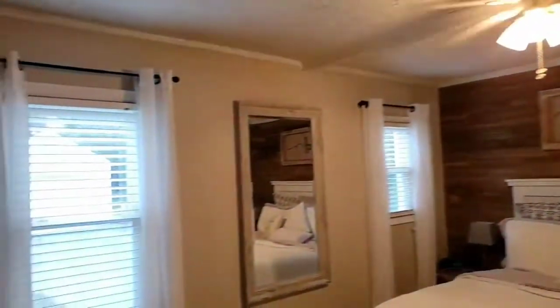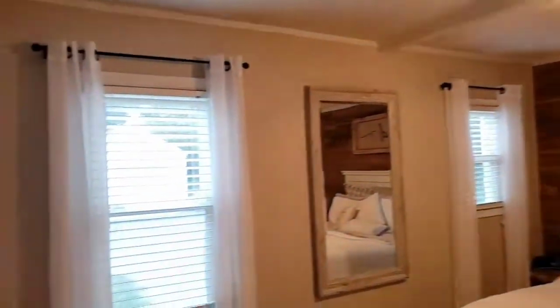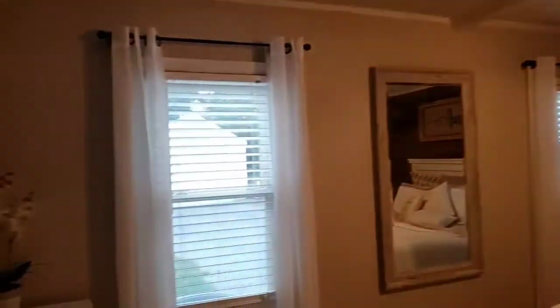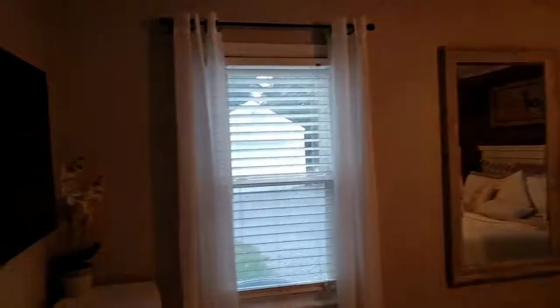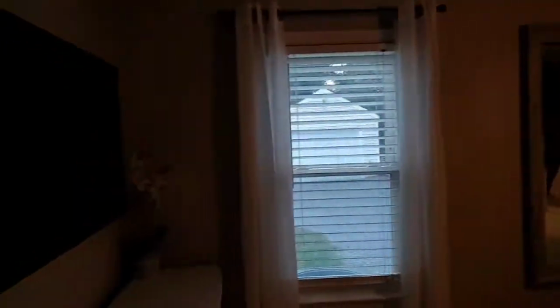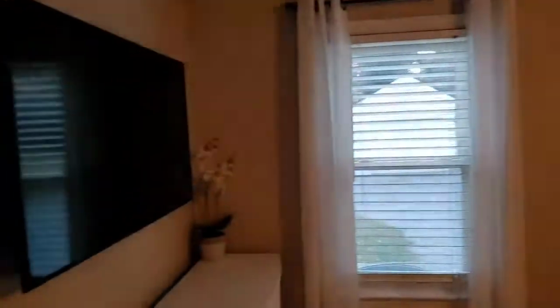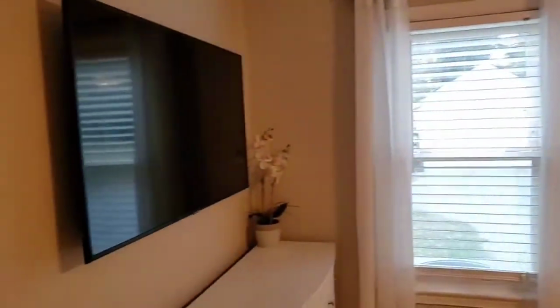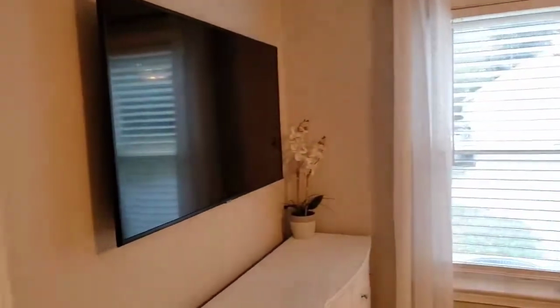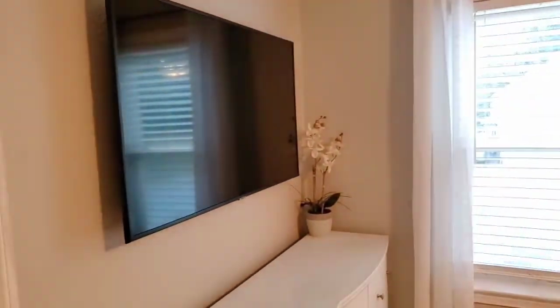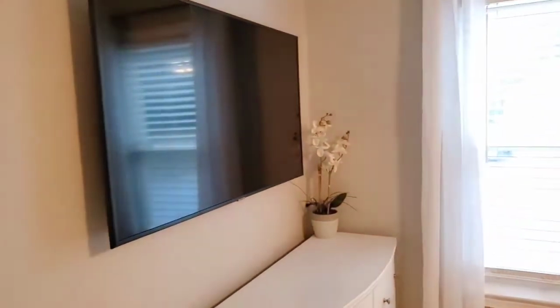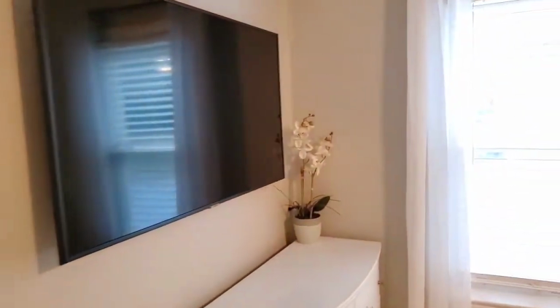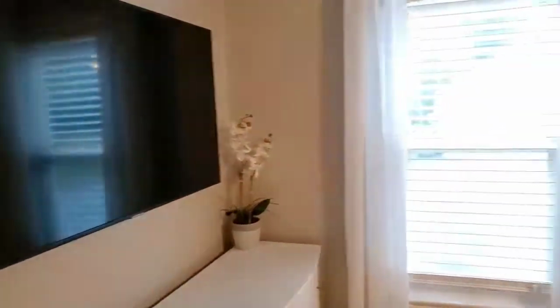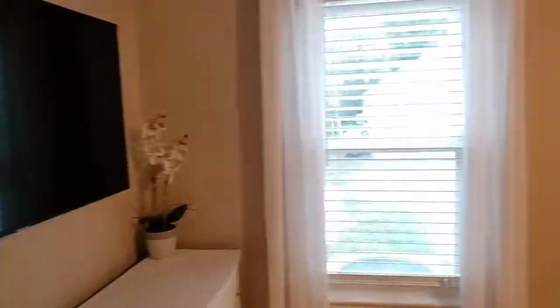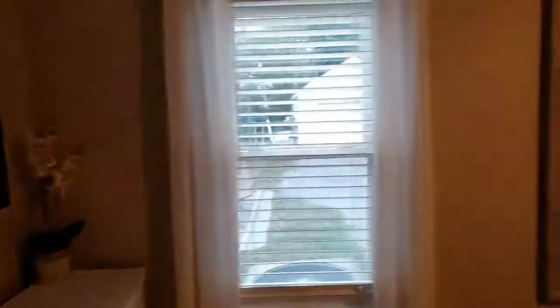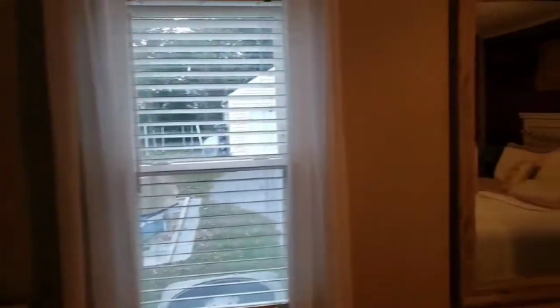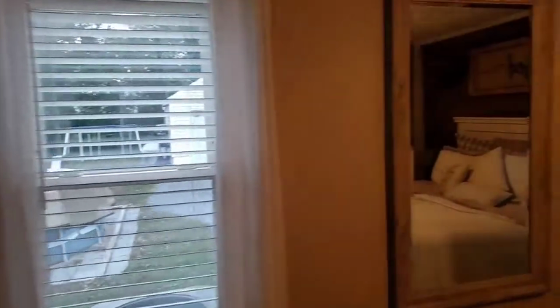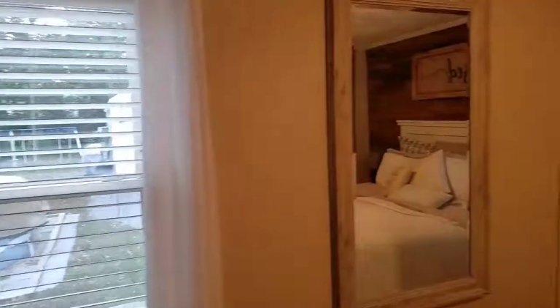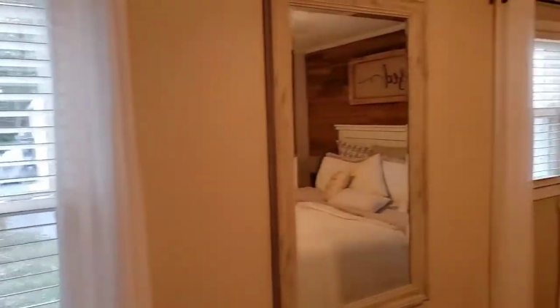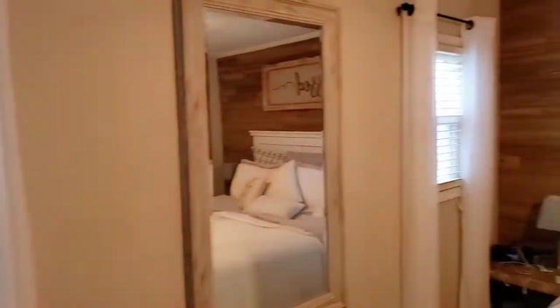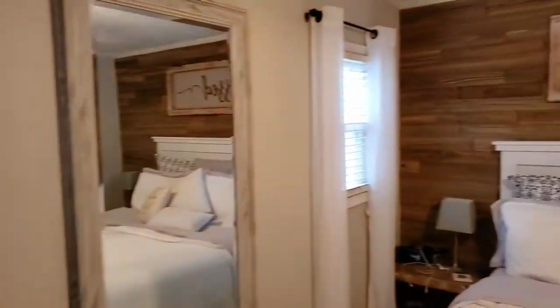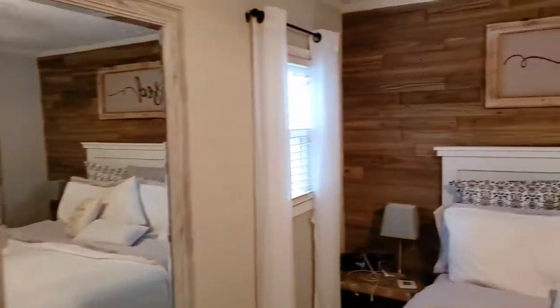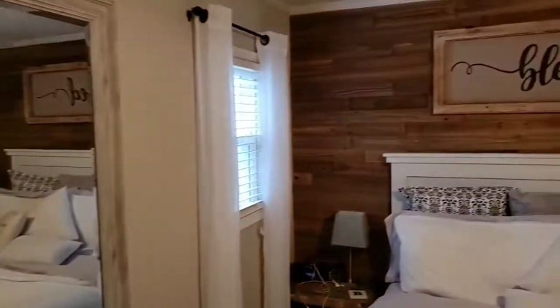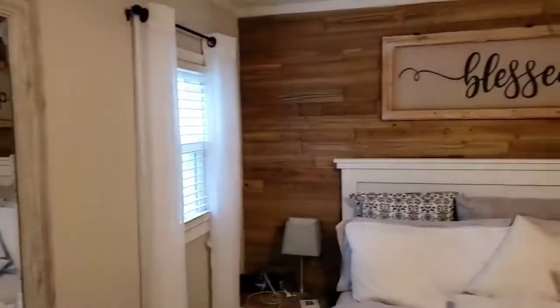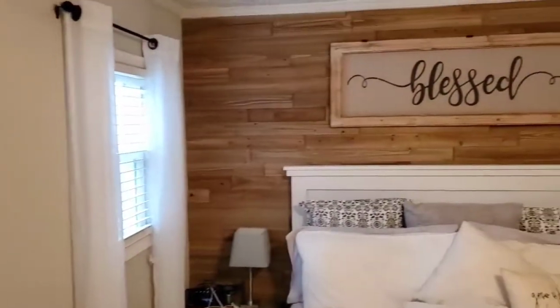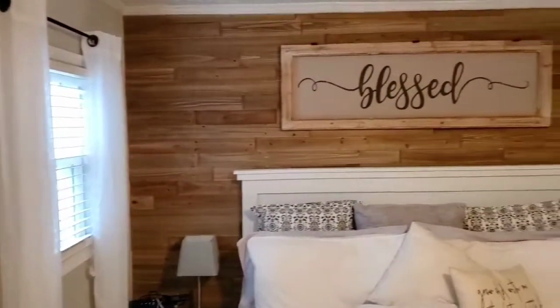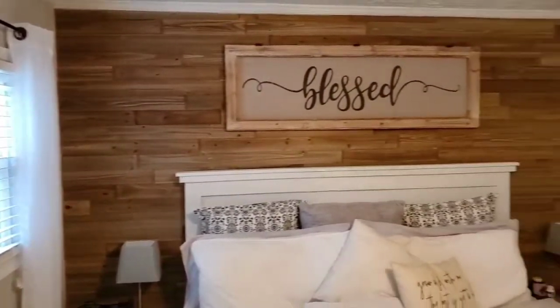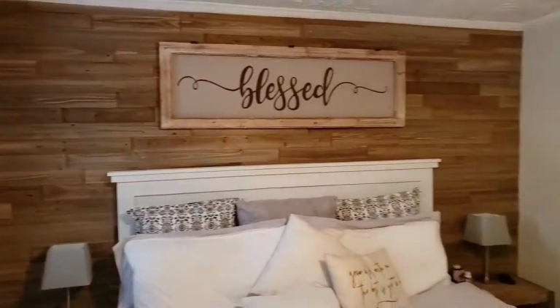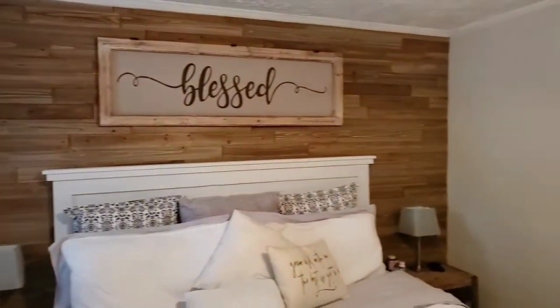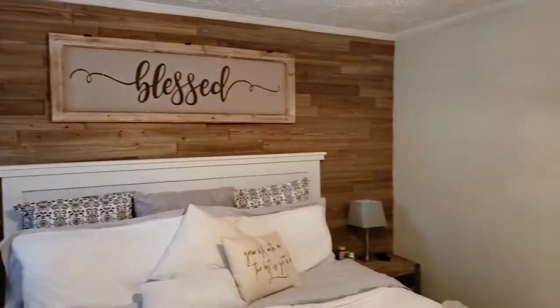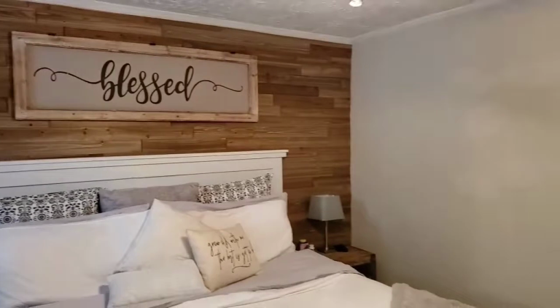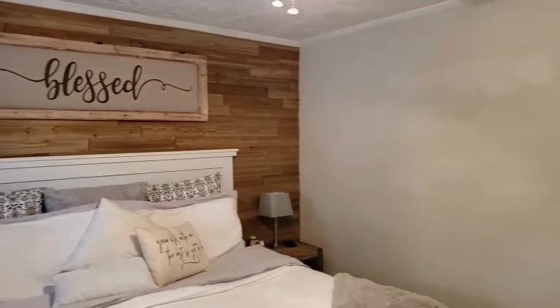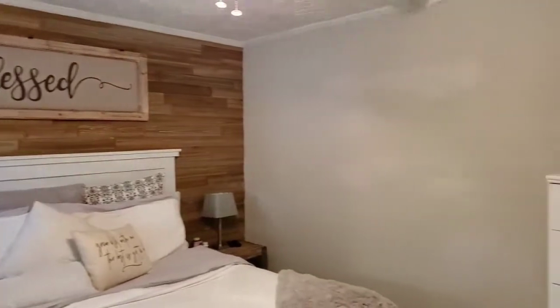Welcome to the master bedroom, much larger than the second. As you can see, even with a queen-size bed, there is still plenty of room for your dressers and nightstands. One of the larger bedrooms you'll find with a home under 900 square feet.